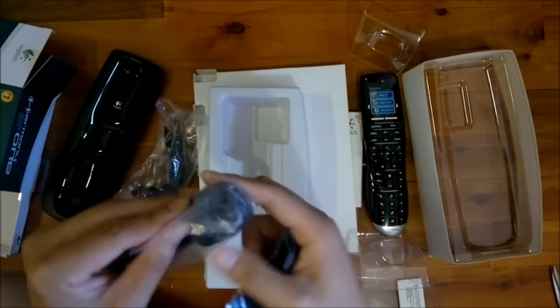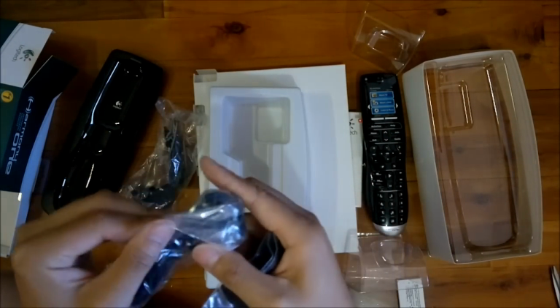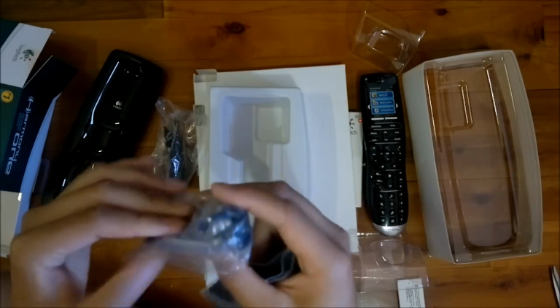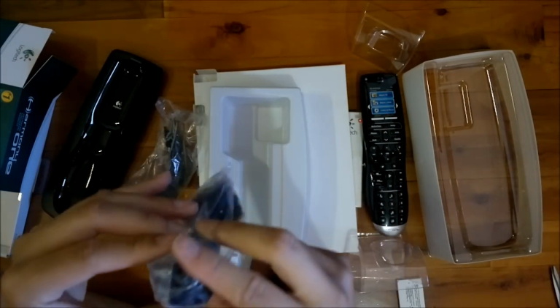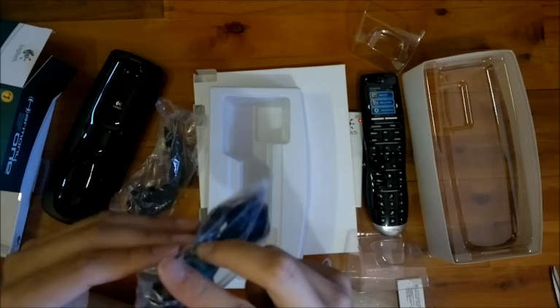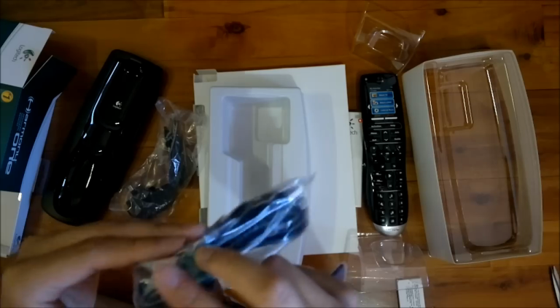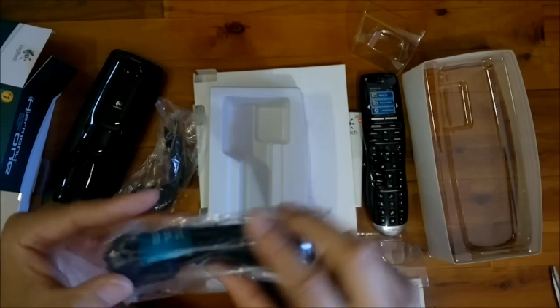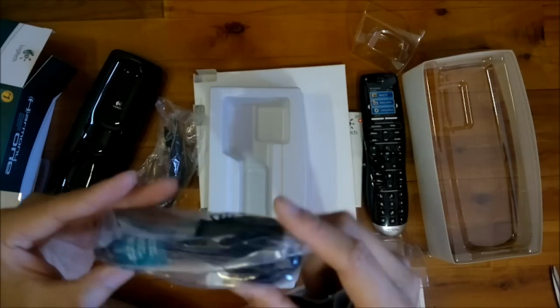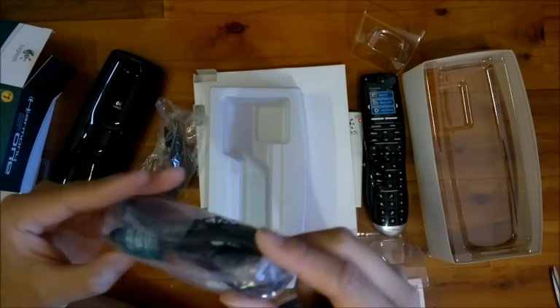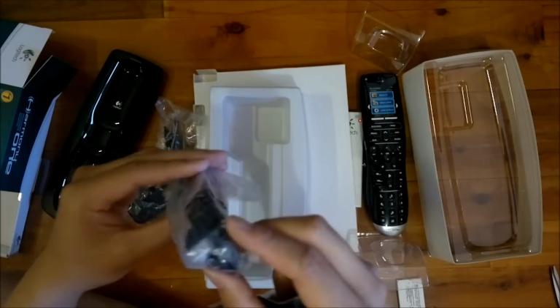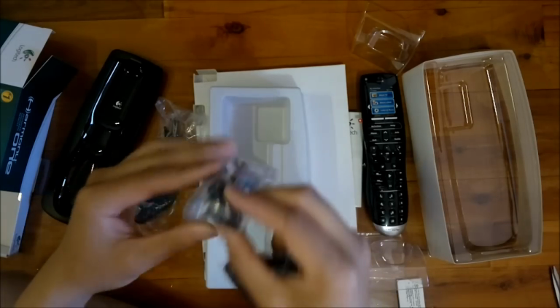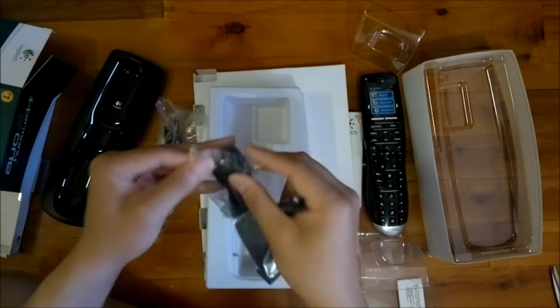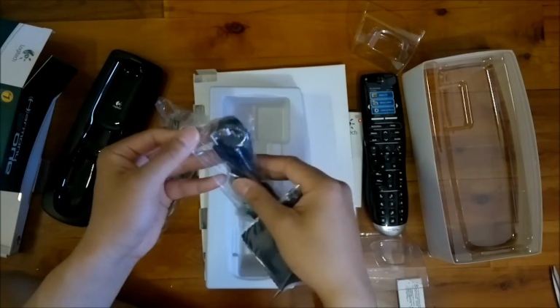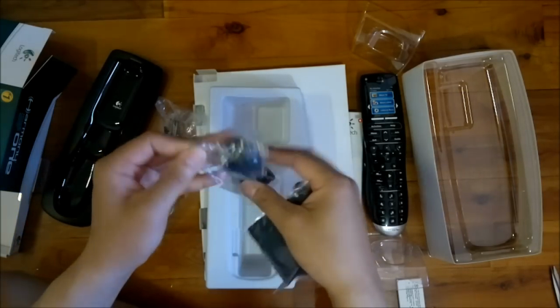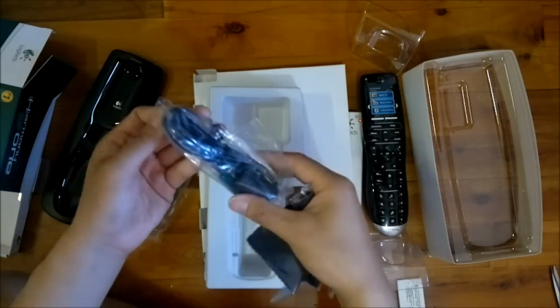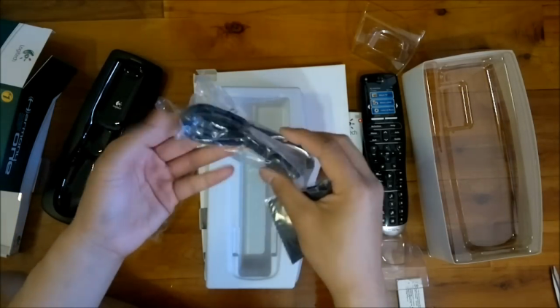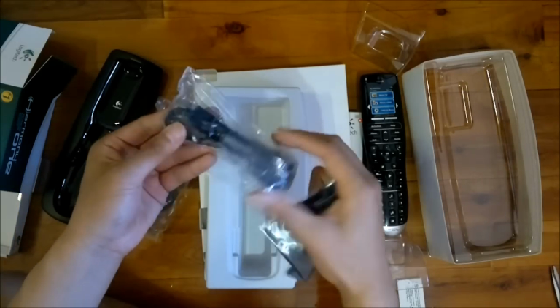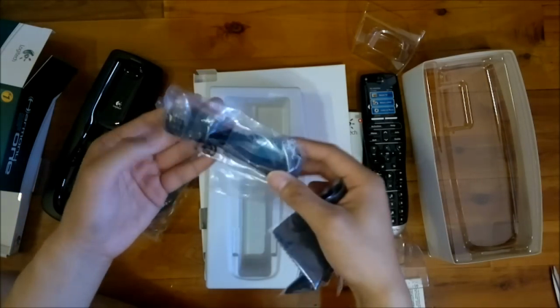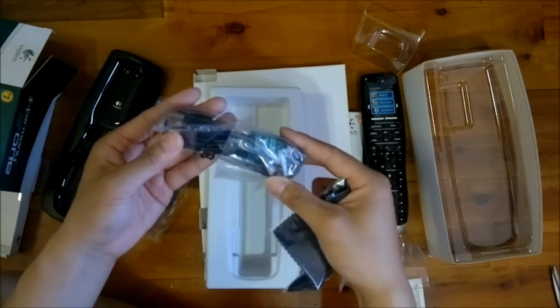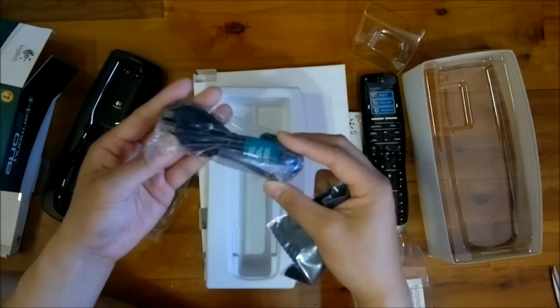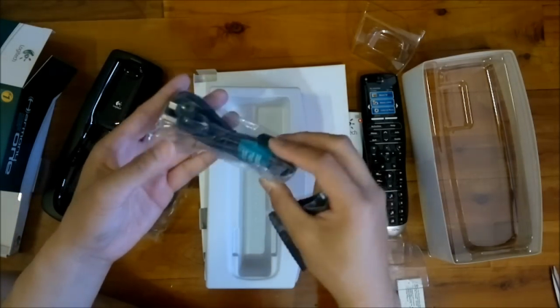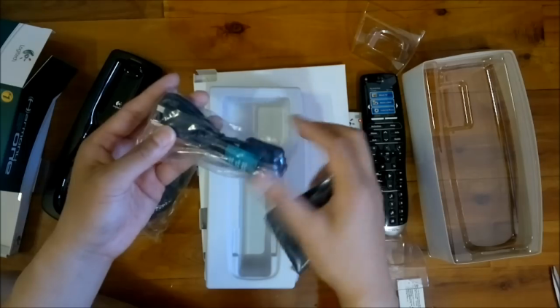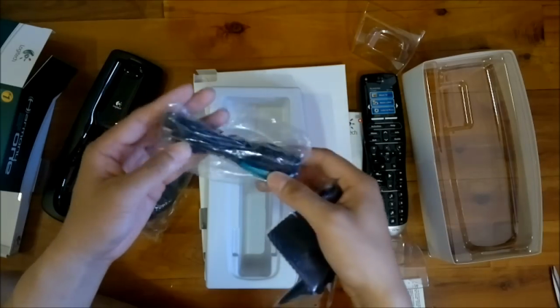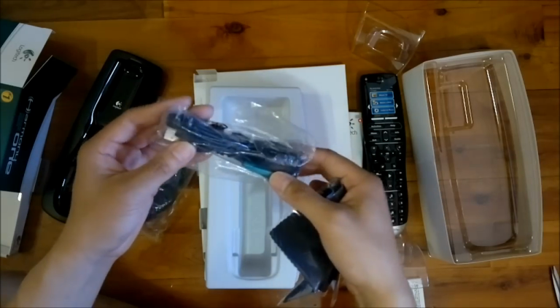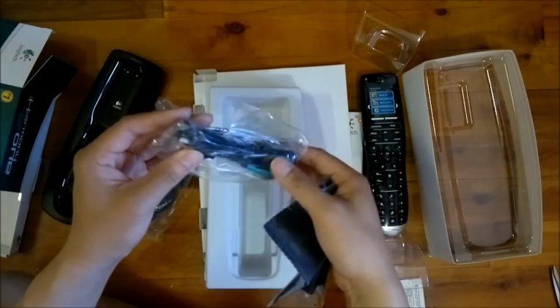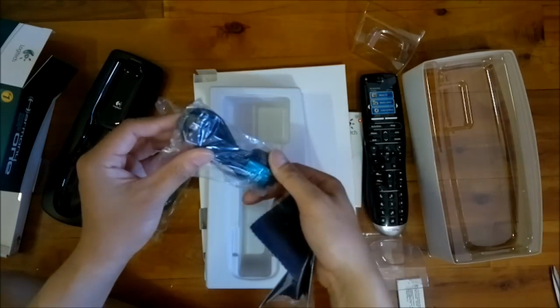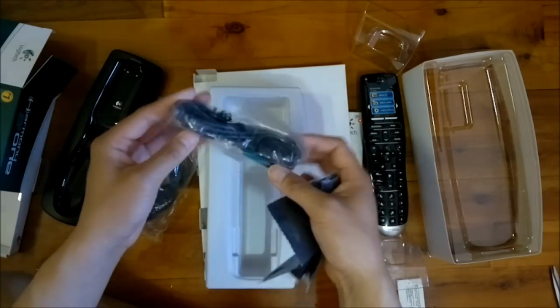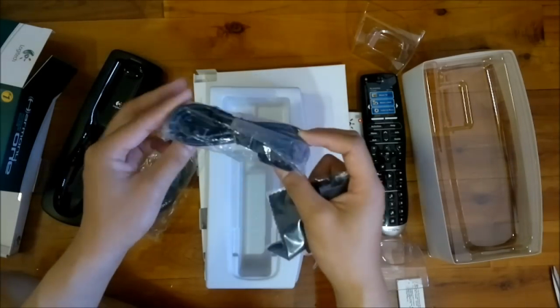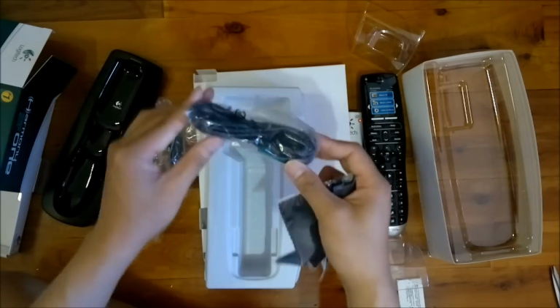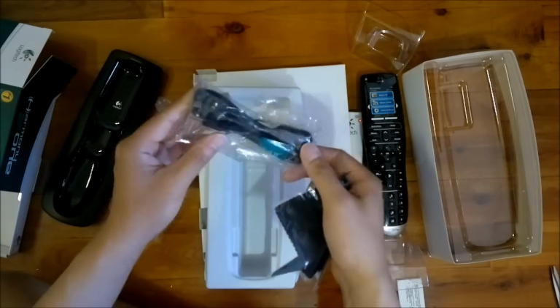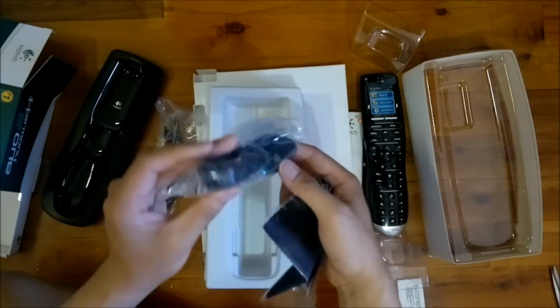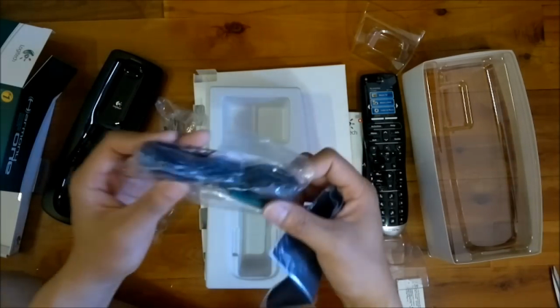Looks like a micro USB cable, very decently generous in length too. So that's very, very handy I think.